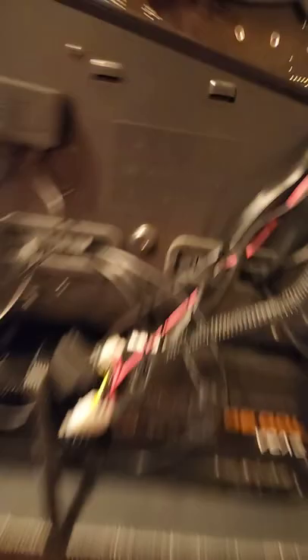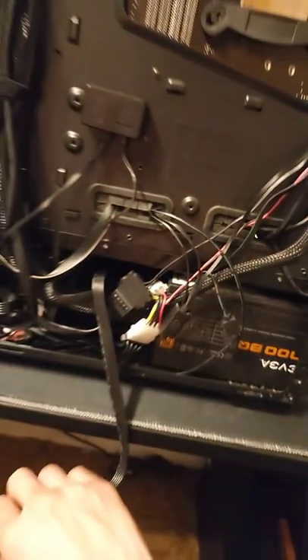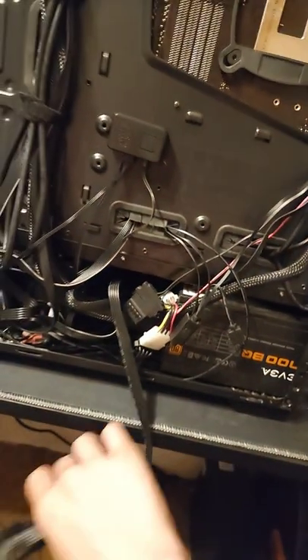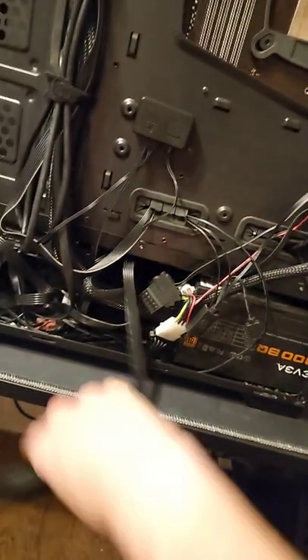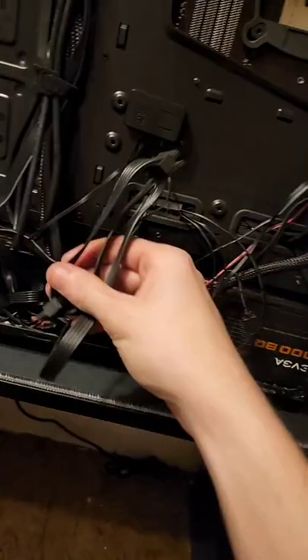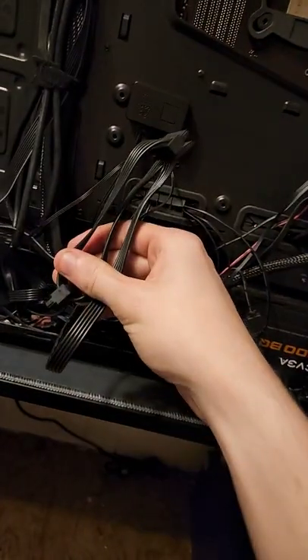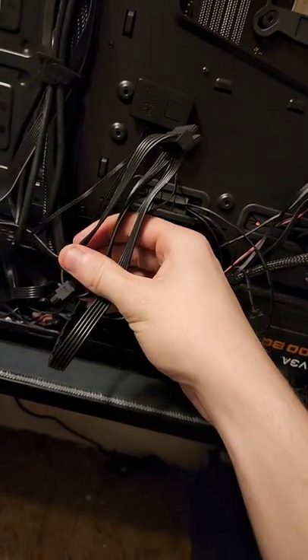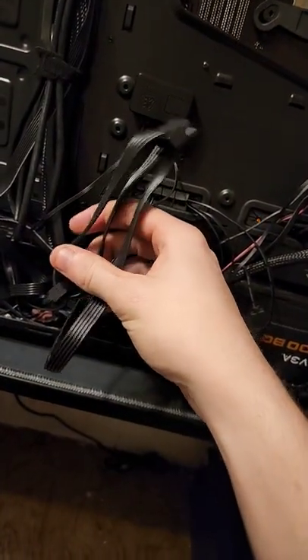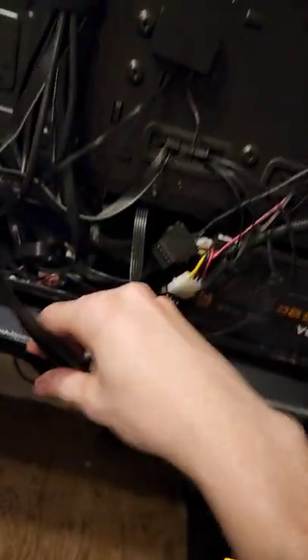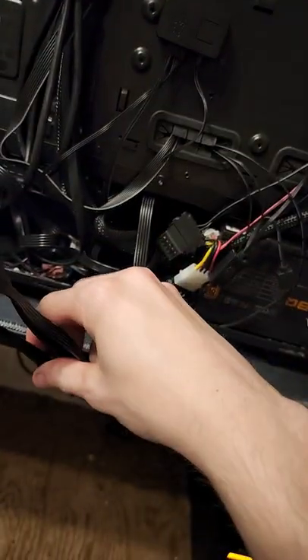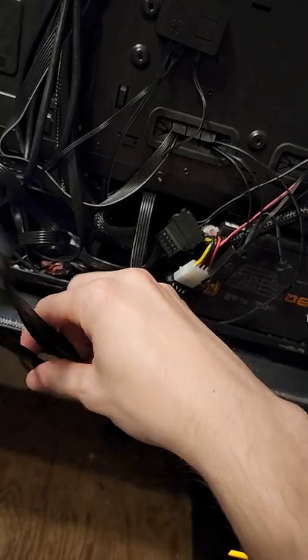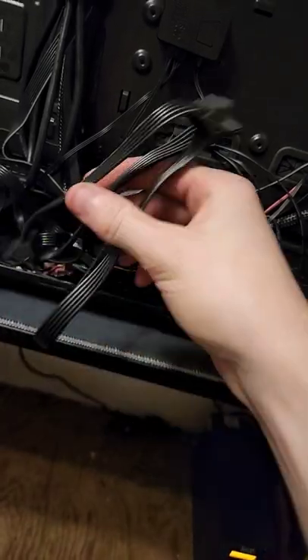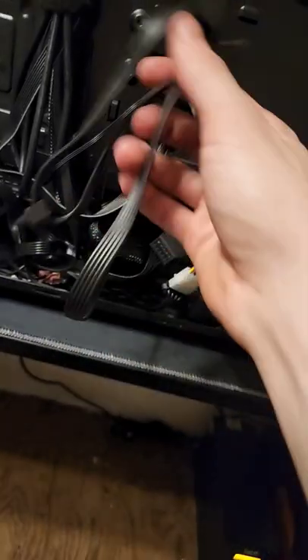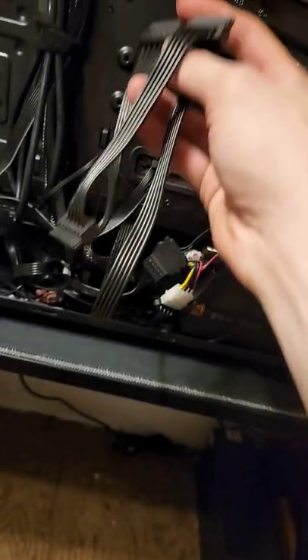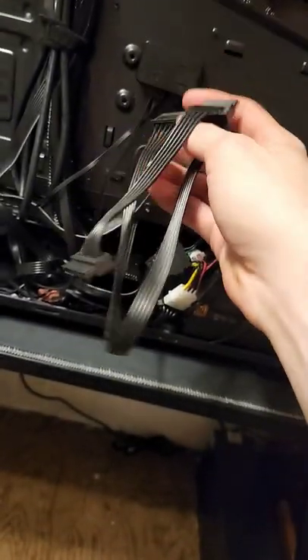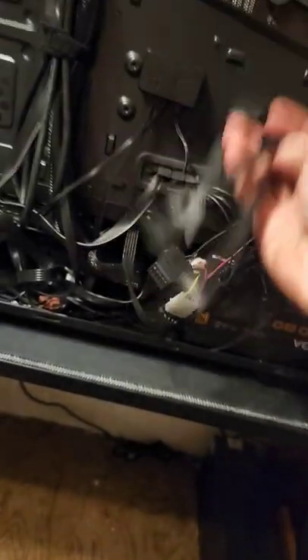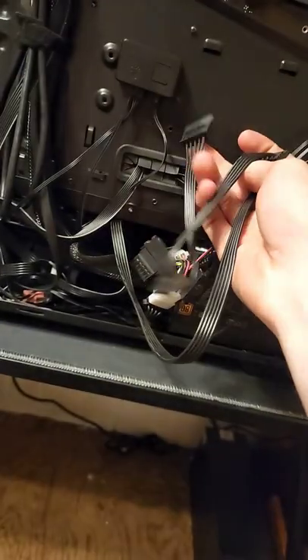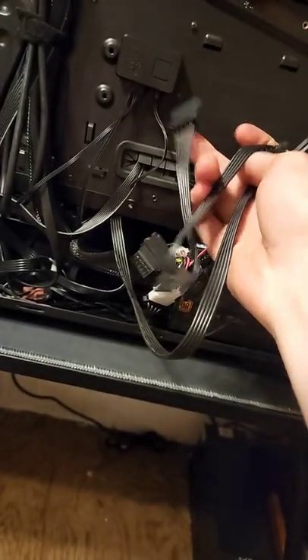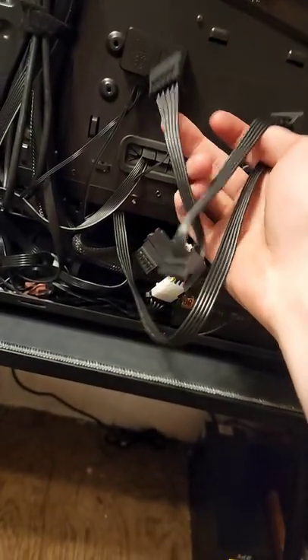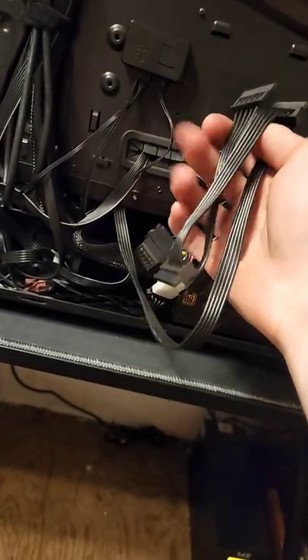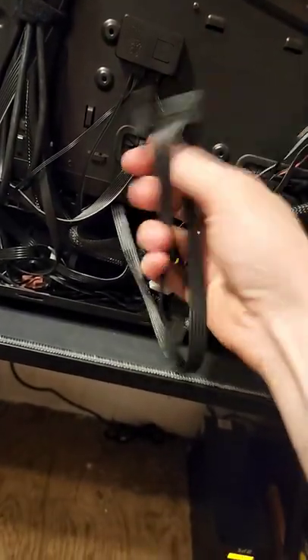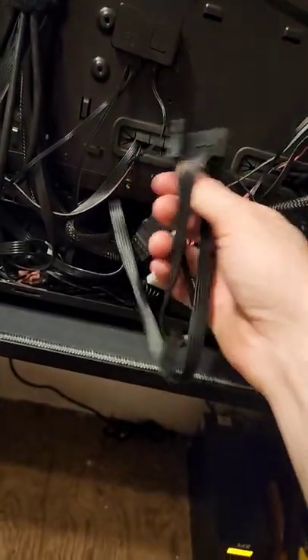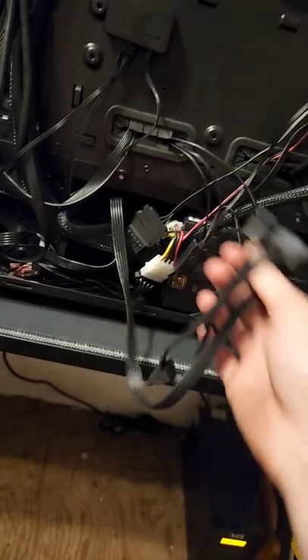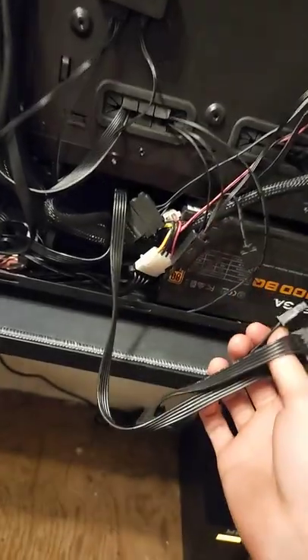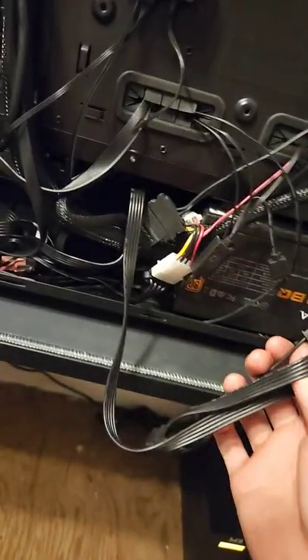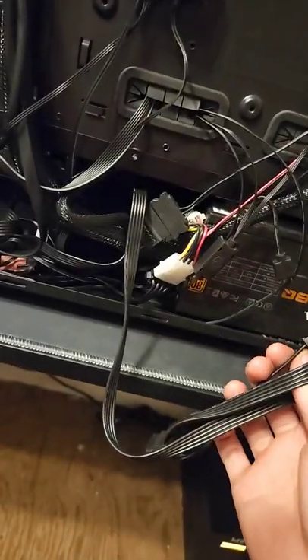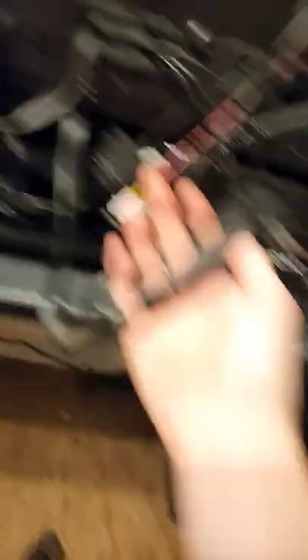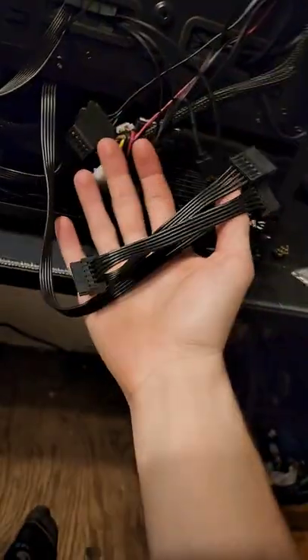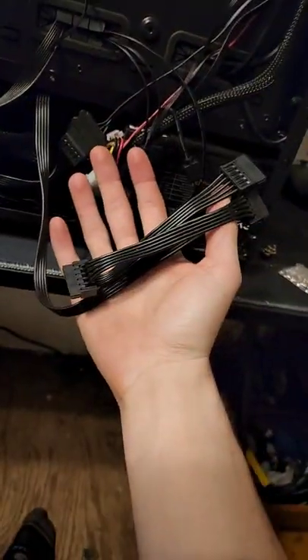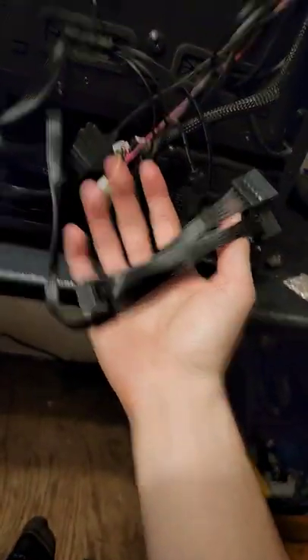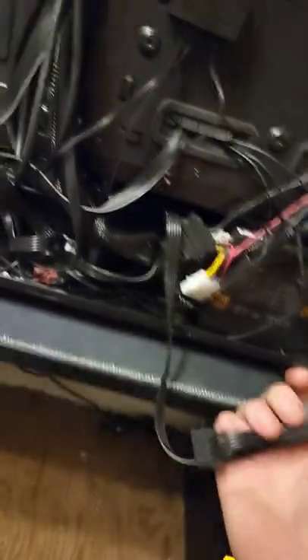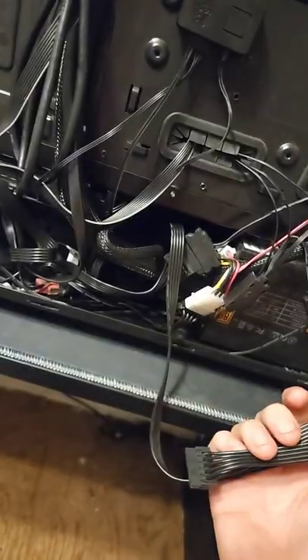Welcome to part 3 of installing a Blu-ray drive. Not sure why there's so many parts, but whatever. Anyway, I did install this — I went ahead and took the liberty because it was not fun getting my little hands in there, although I guess they're not super small.